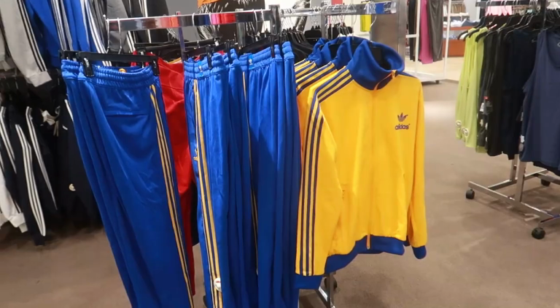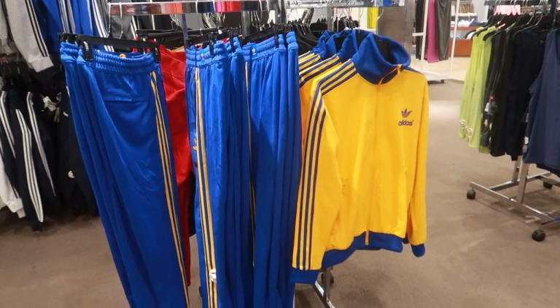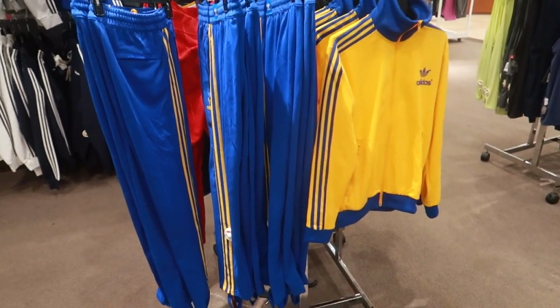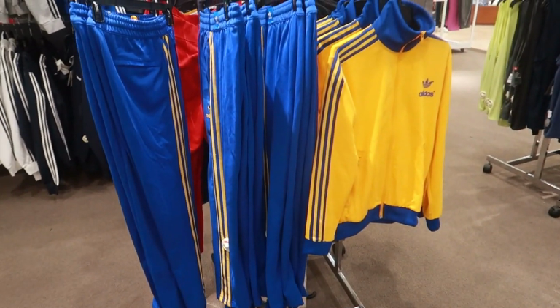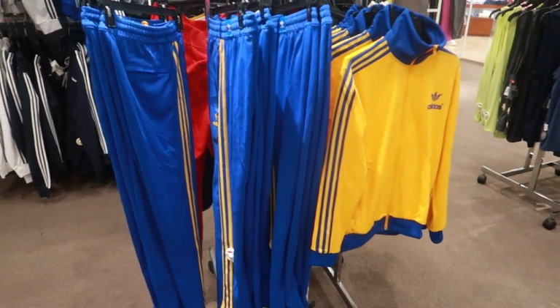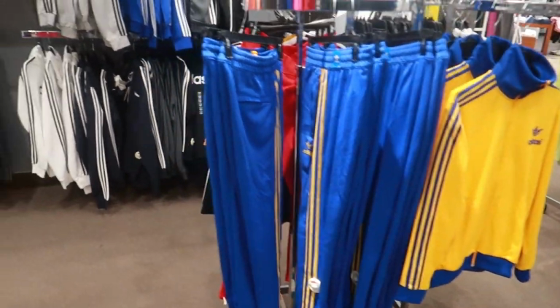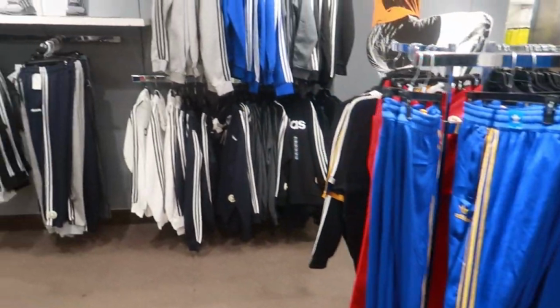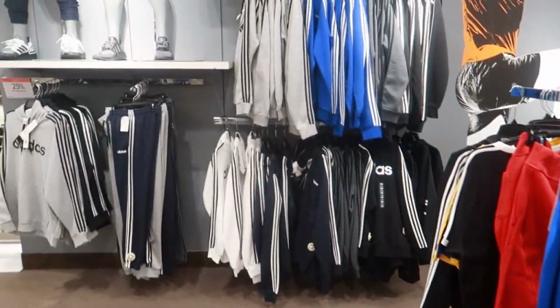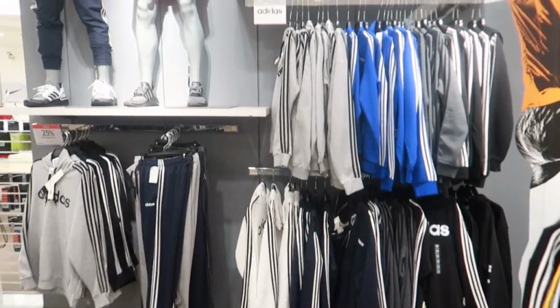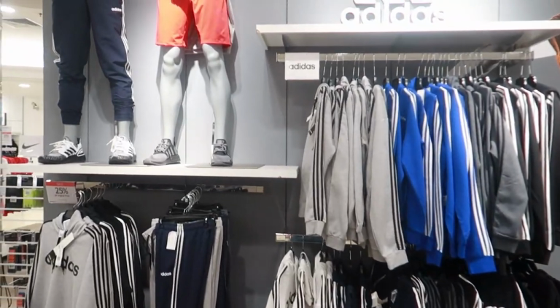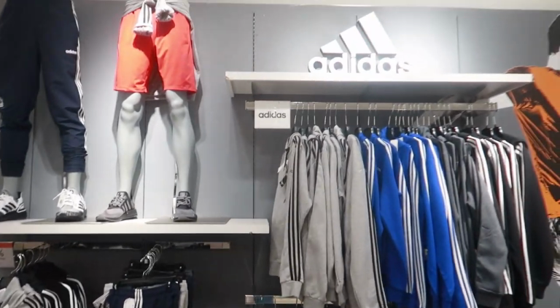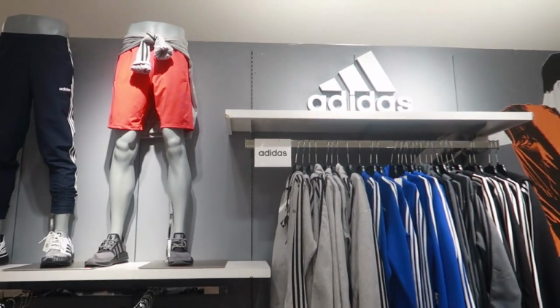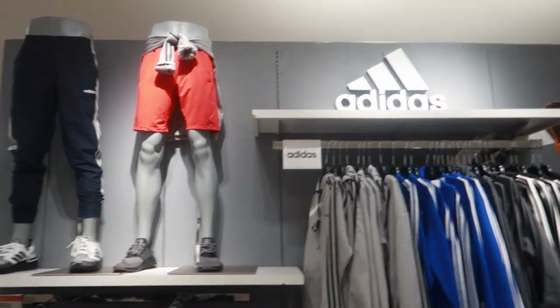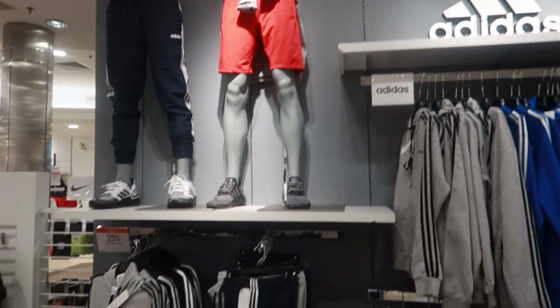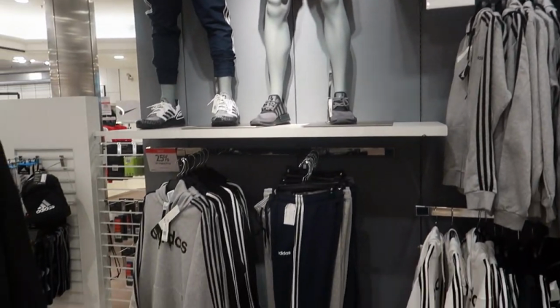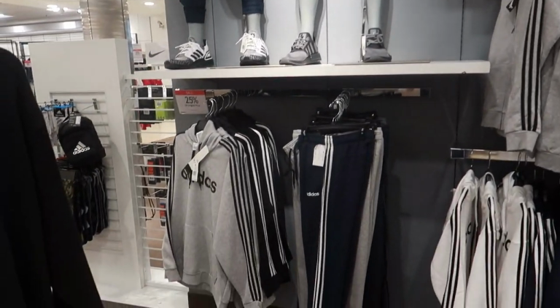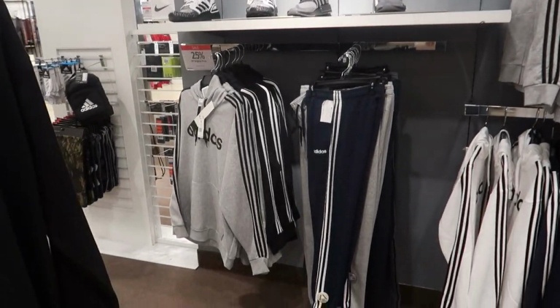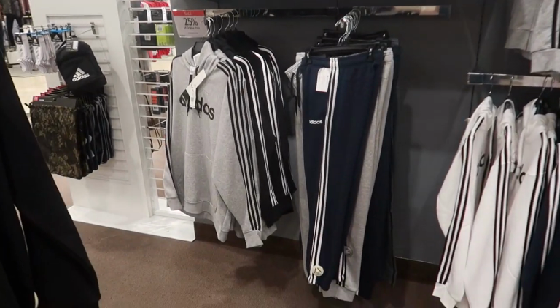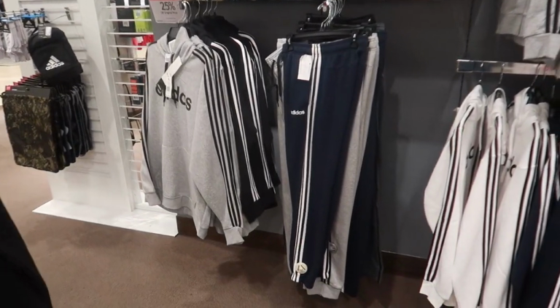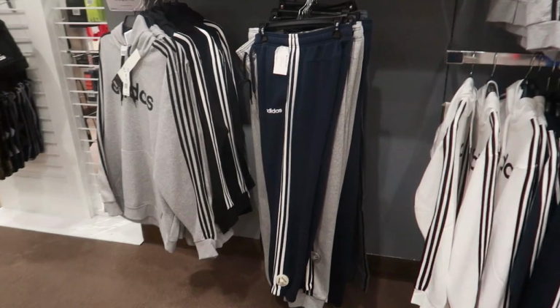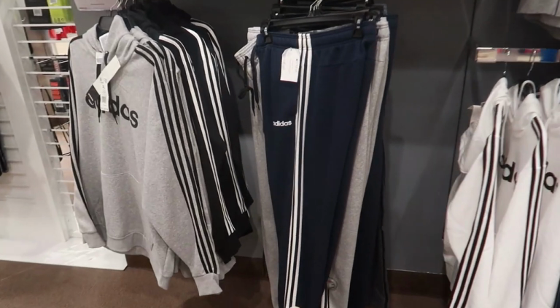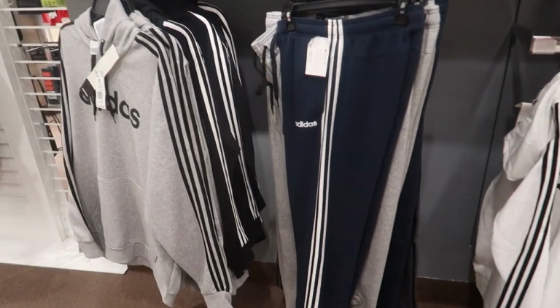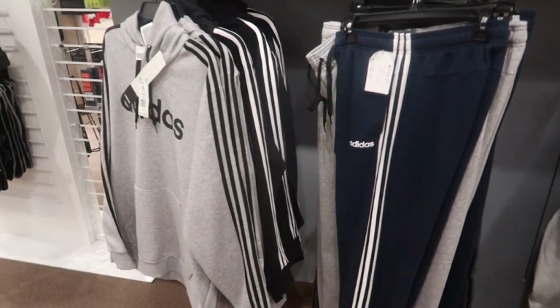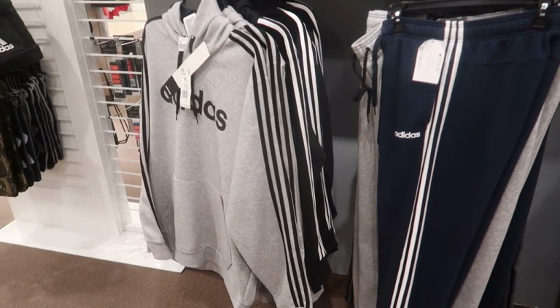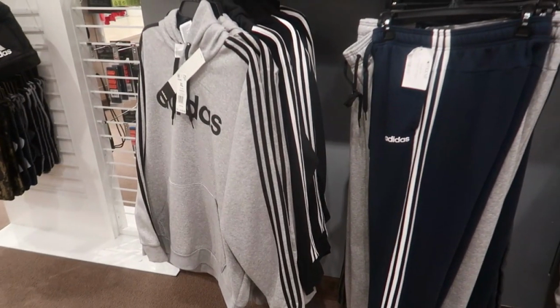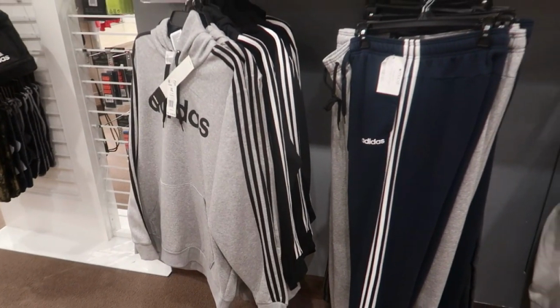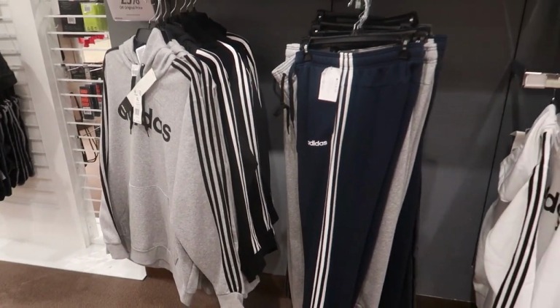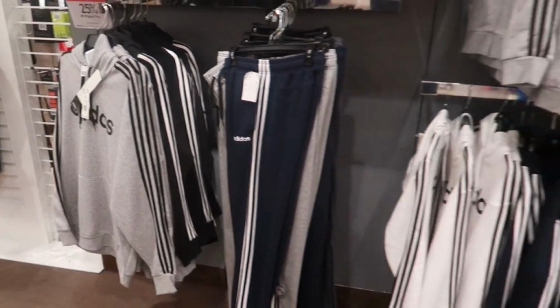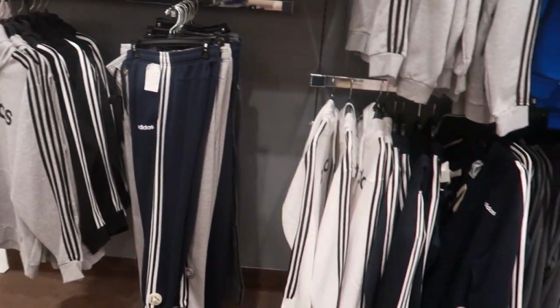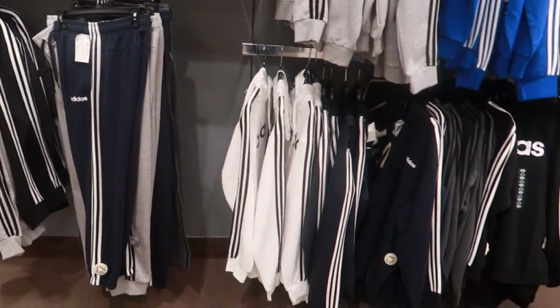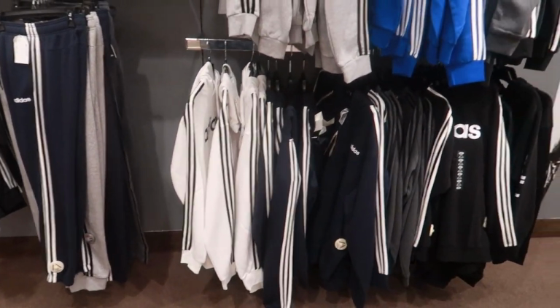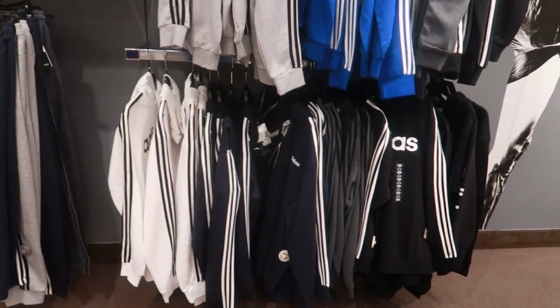You got the Adidas tracksuits and stuff over here. I always wanted to wear tracksuits, but I always thought probably not.